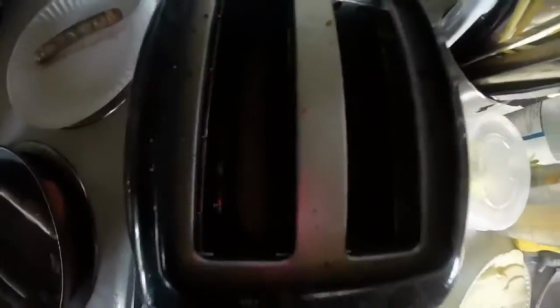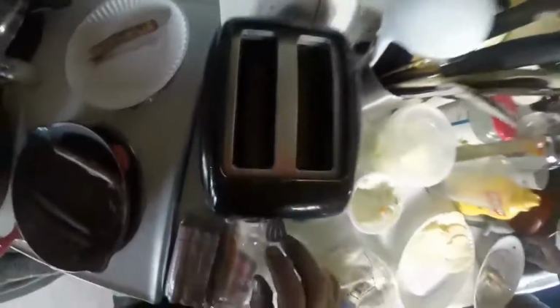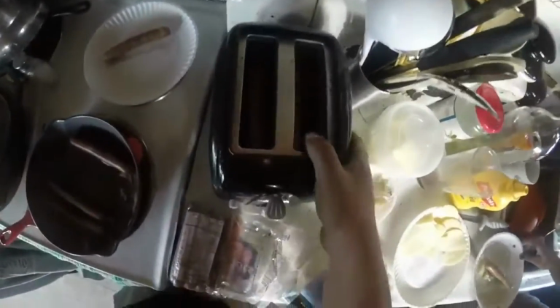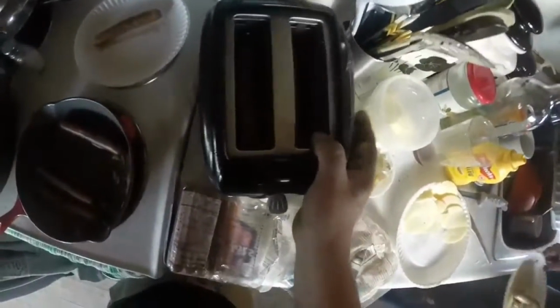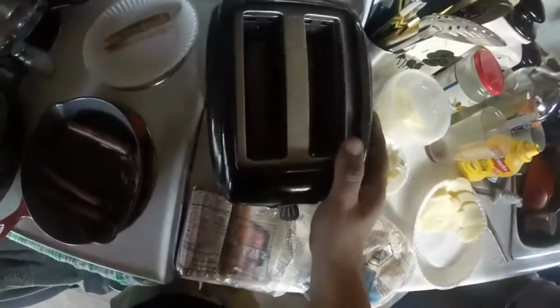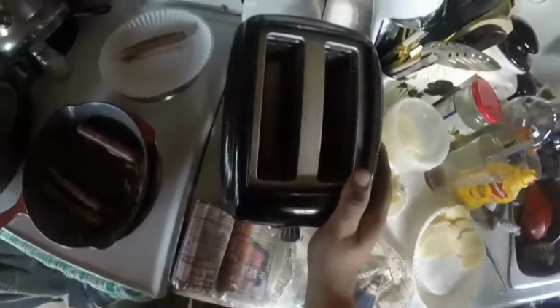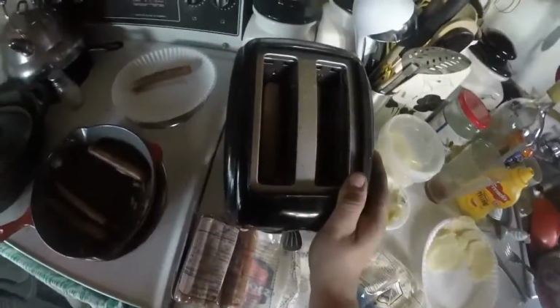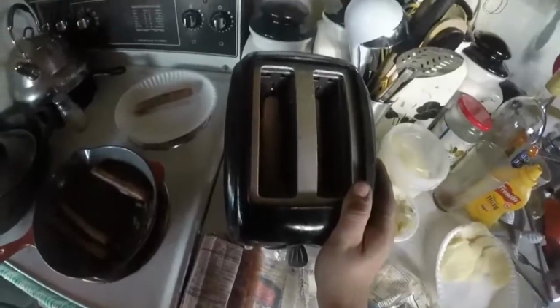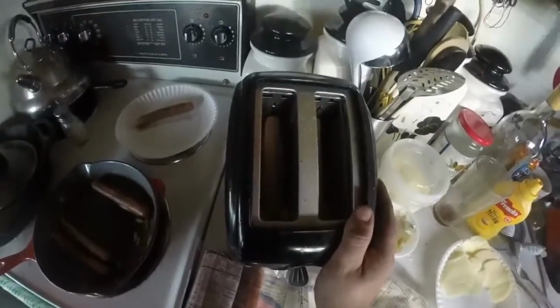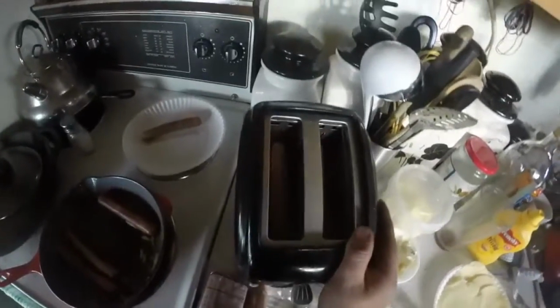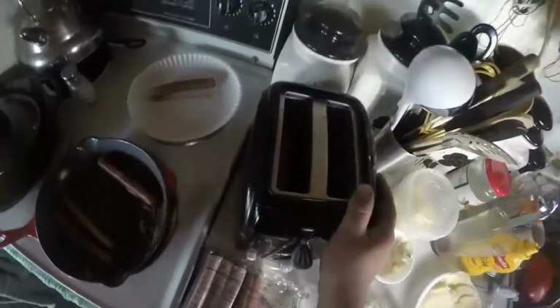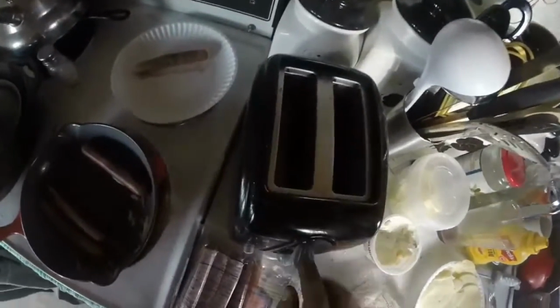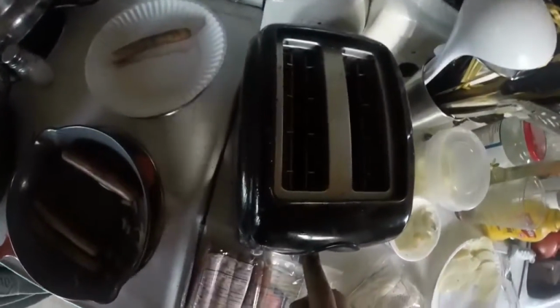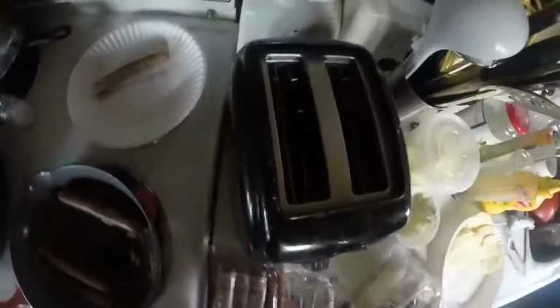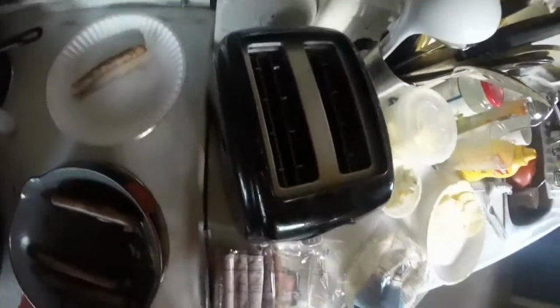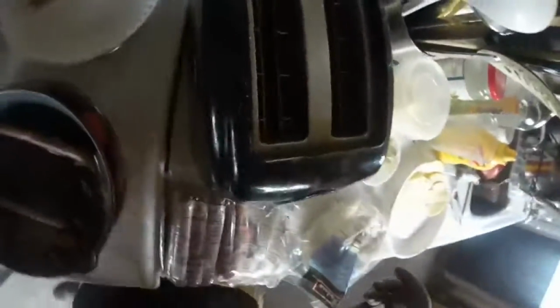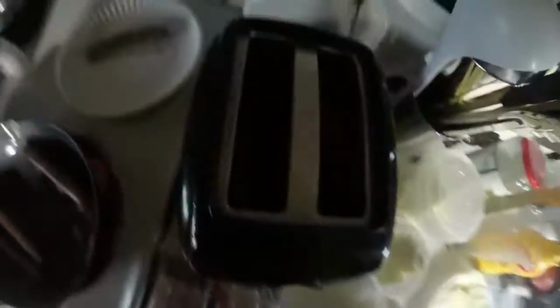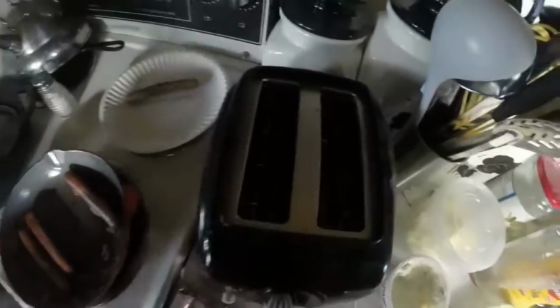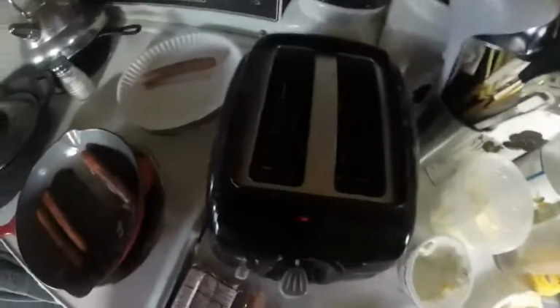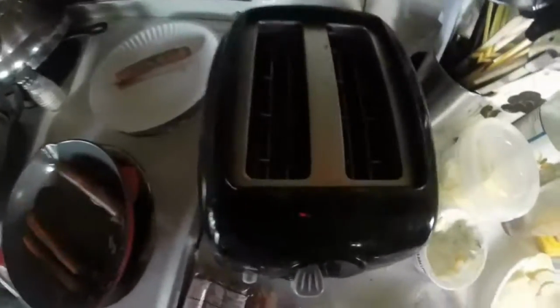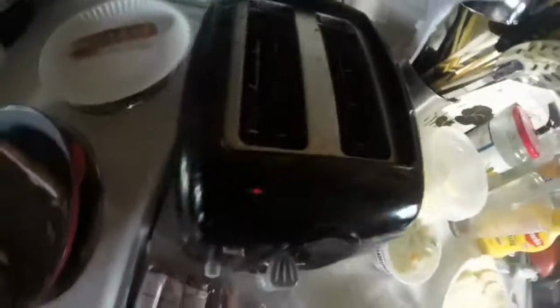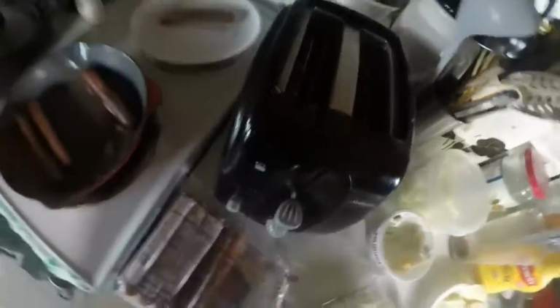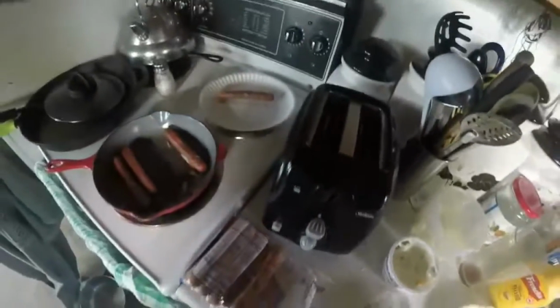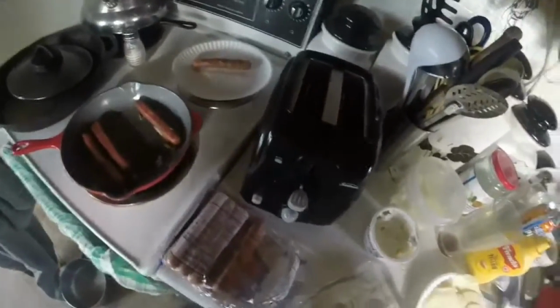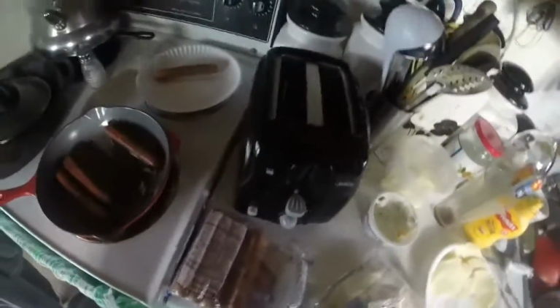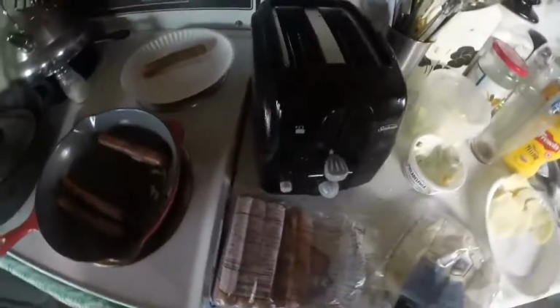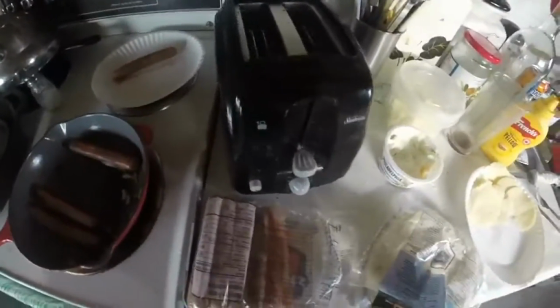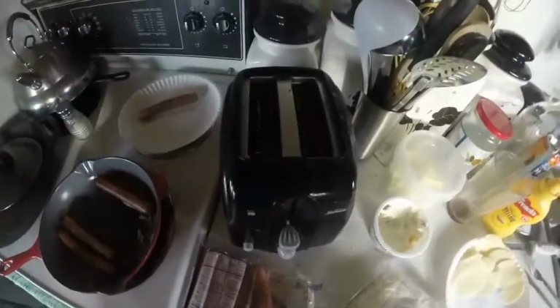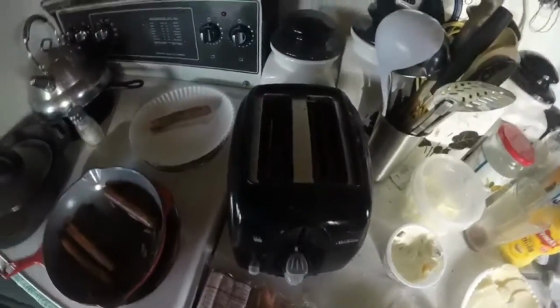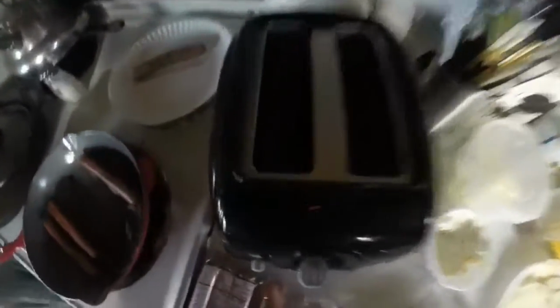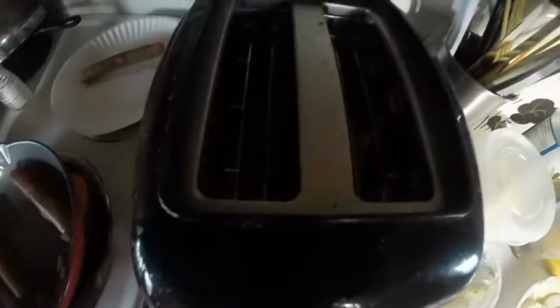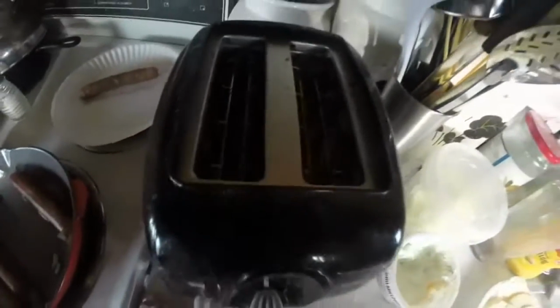So as you can see there's hot dogs in the toaster and we're going to put it on for a few minutes. Every toaster is different, so I can't tell you how much to put it on for. We'll check back in a second.